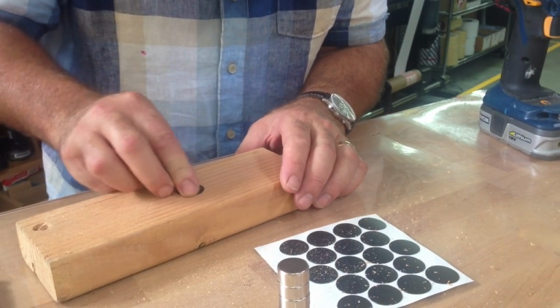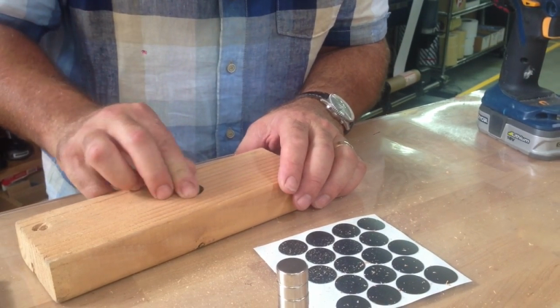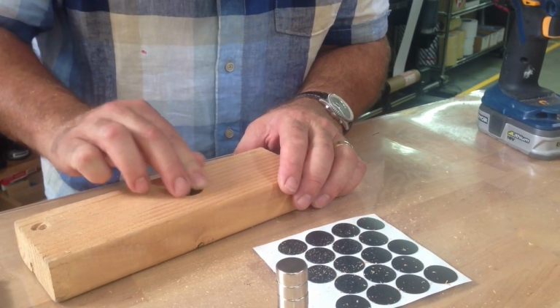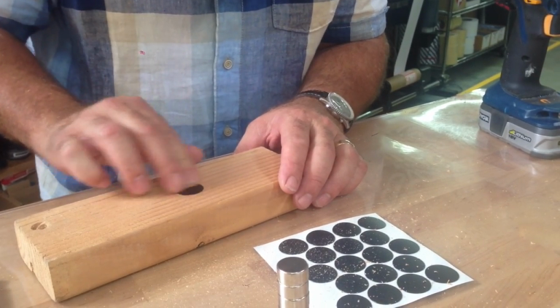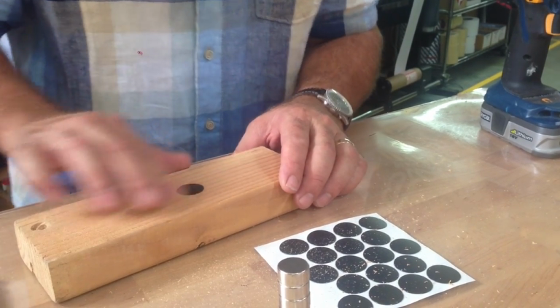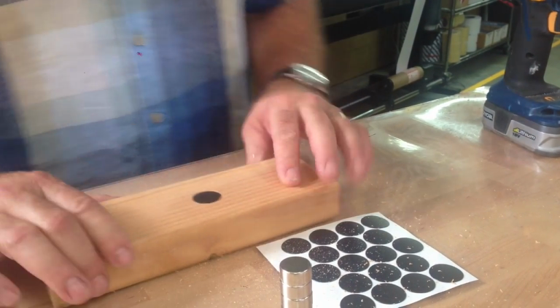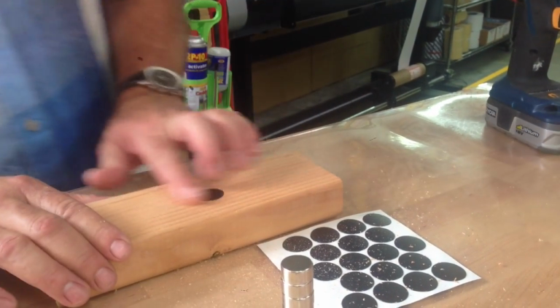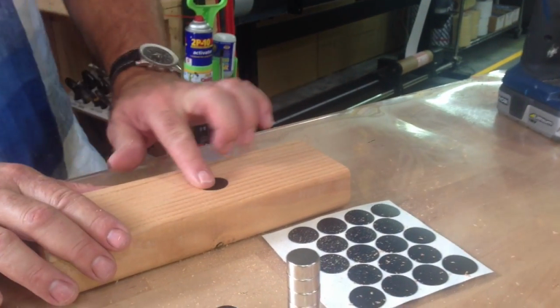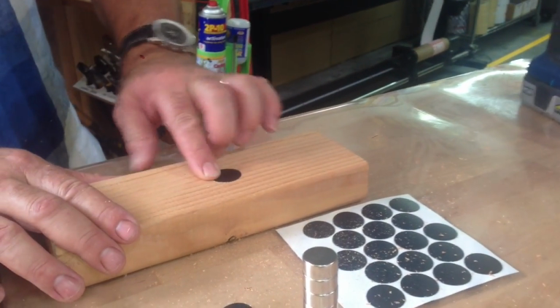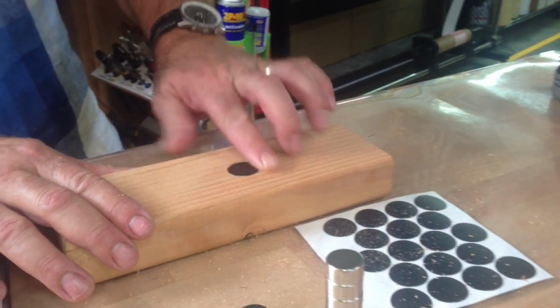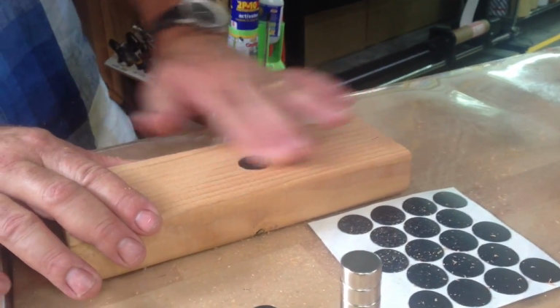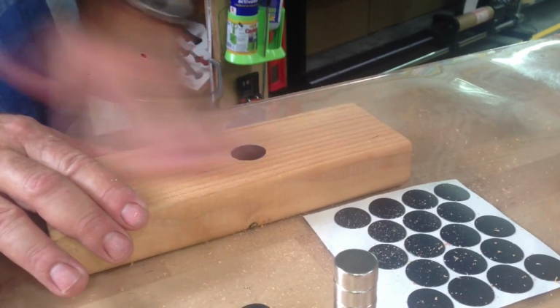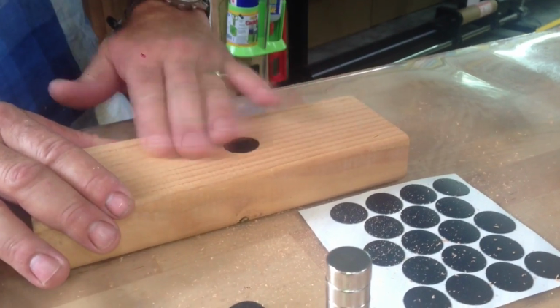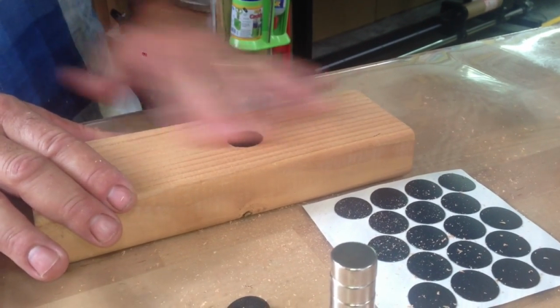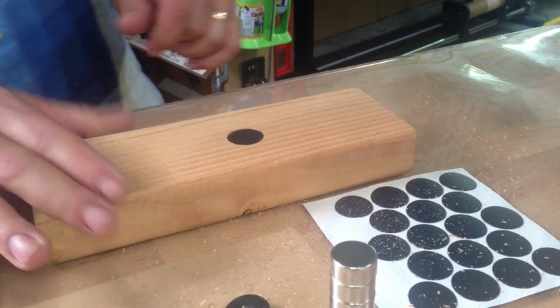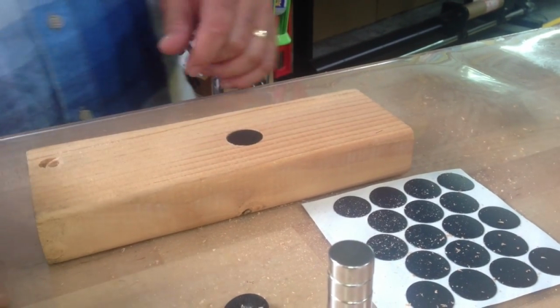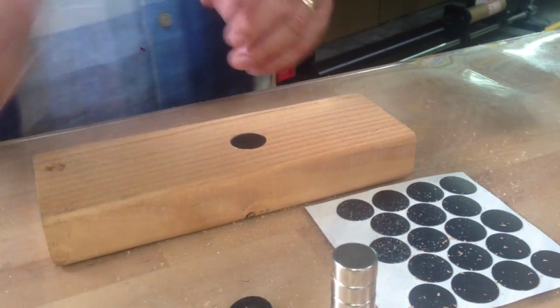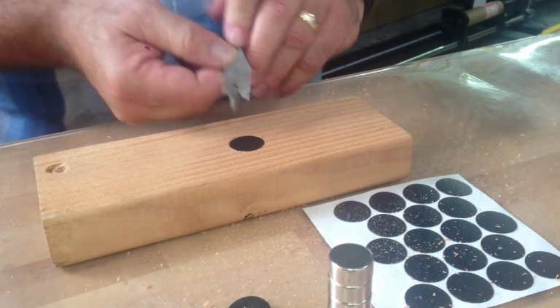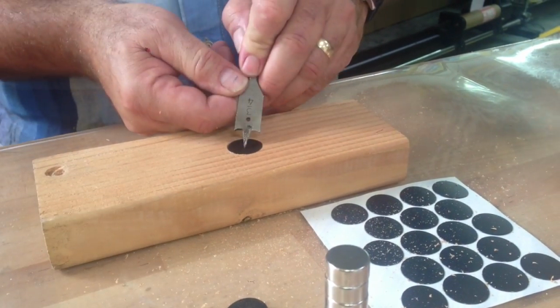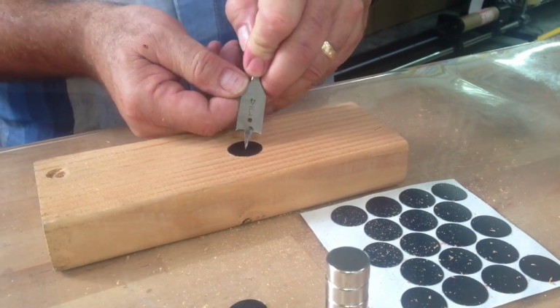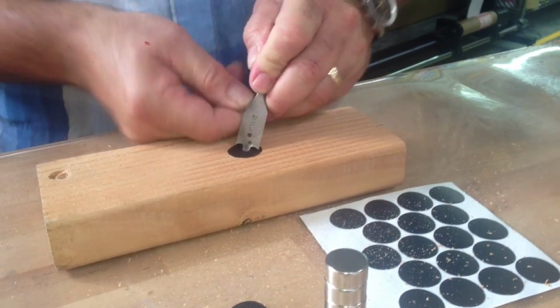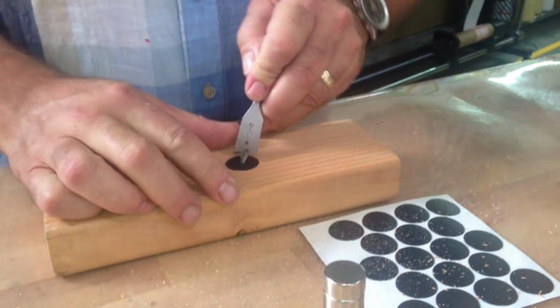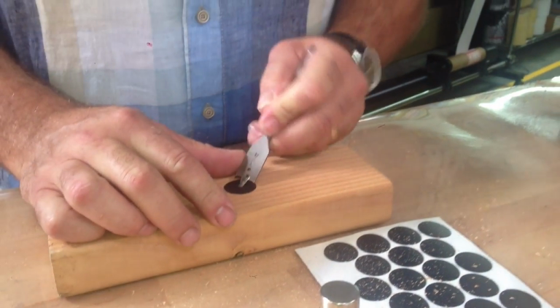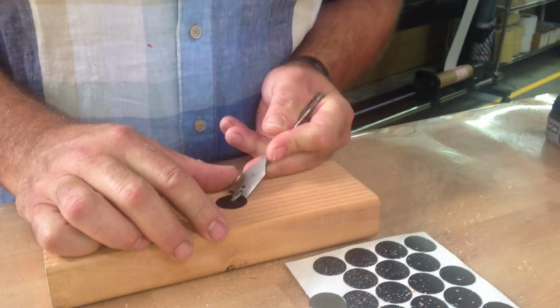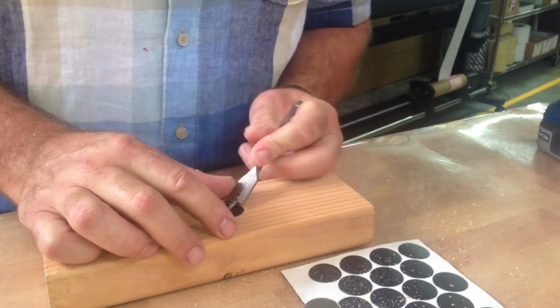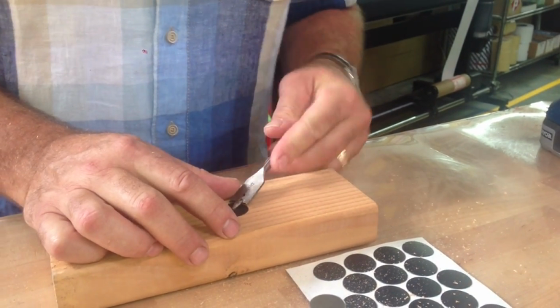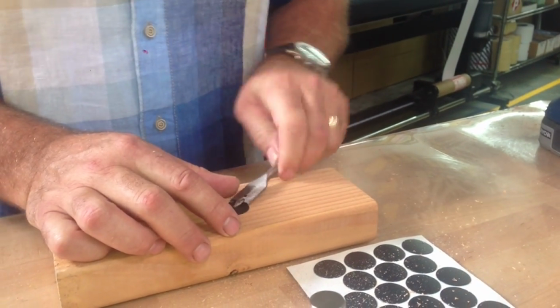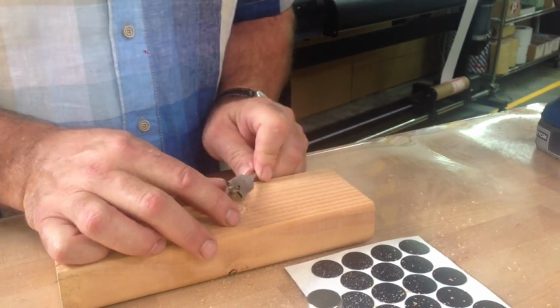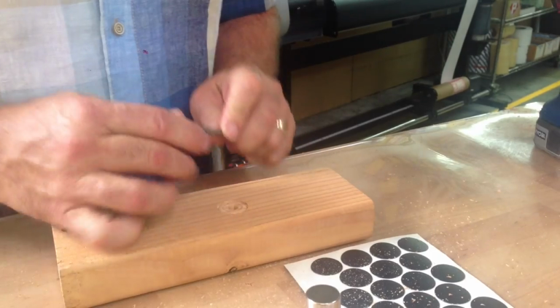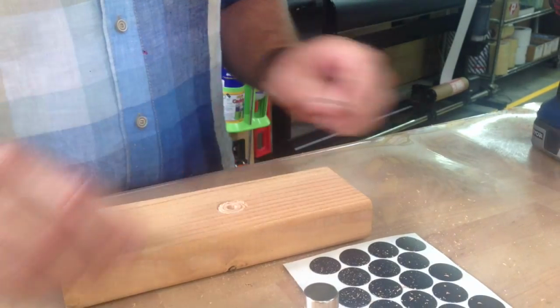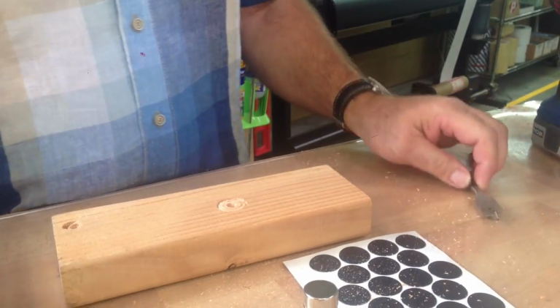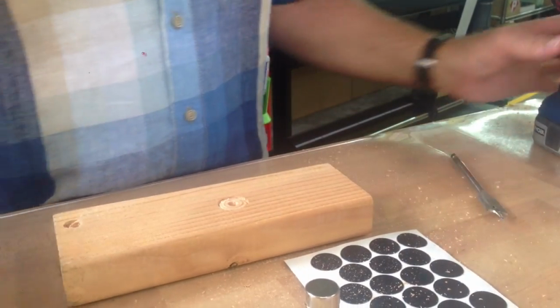Now I'm going to put it in there and fit it — you can see it's nice and flush and it looks really good. So now that's a test cap. I'm going to pop that test cap out.